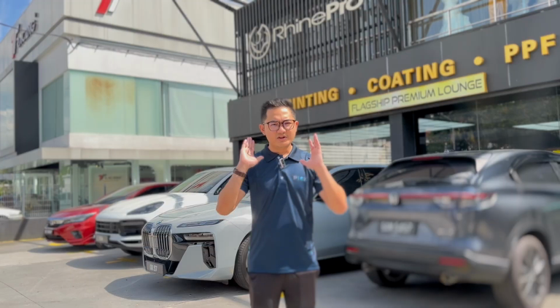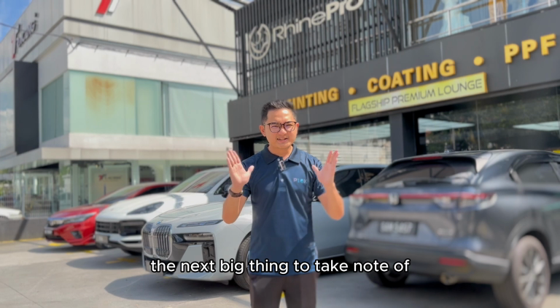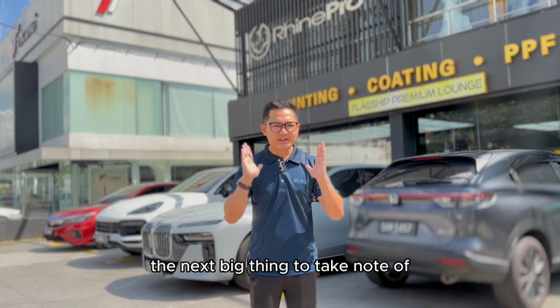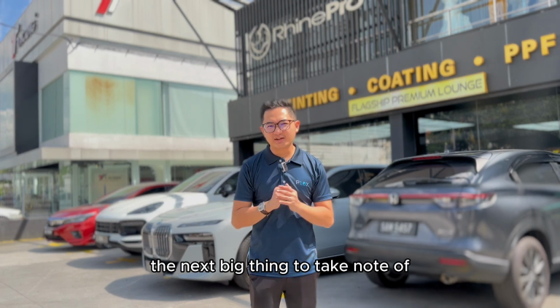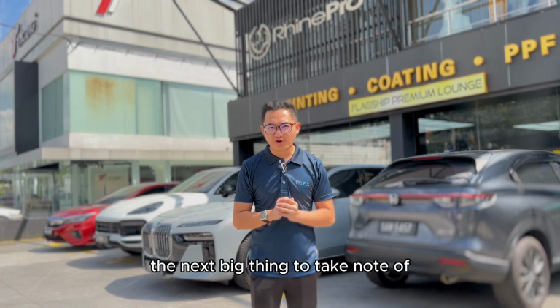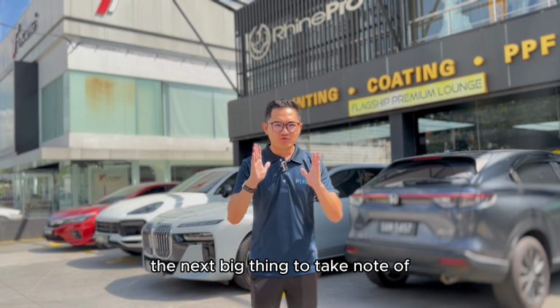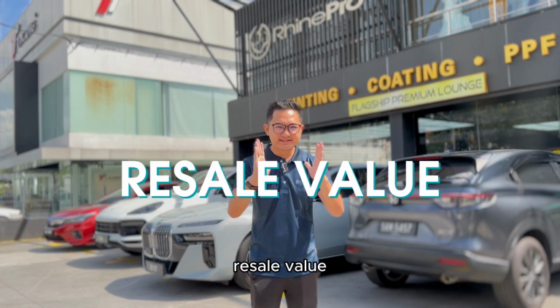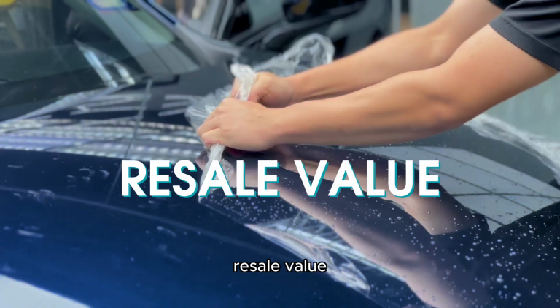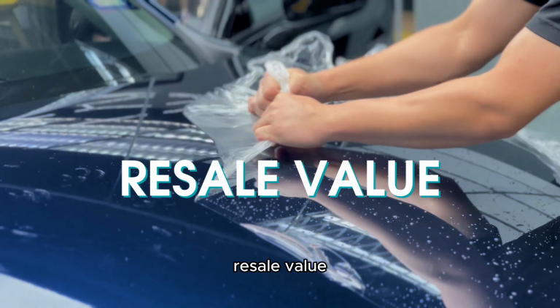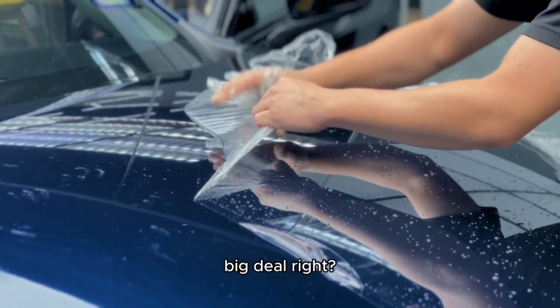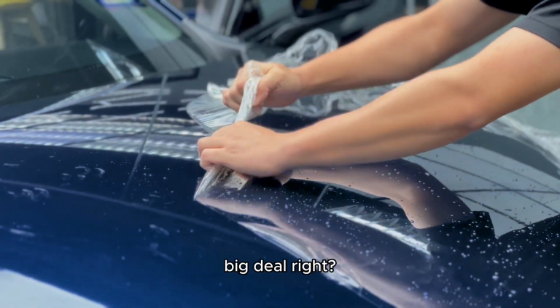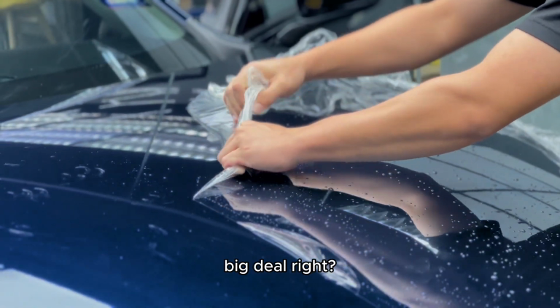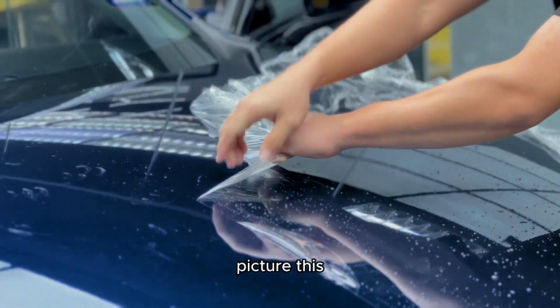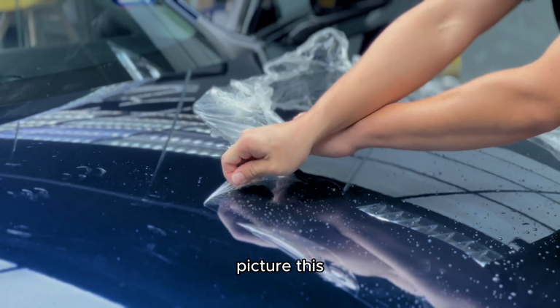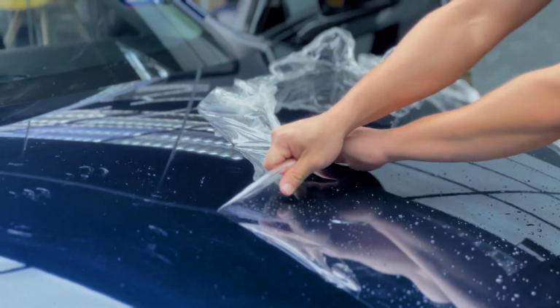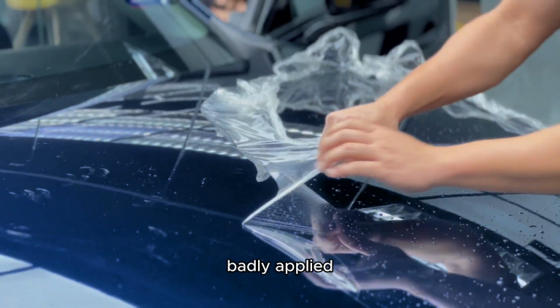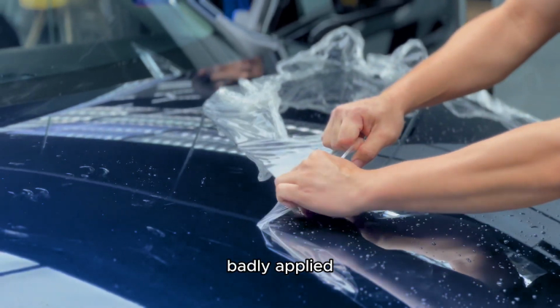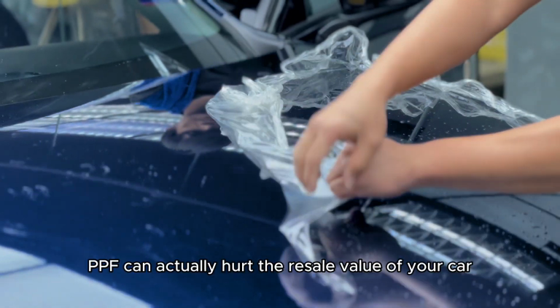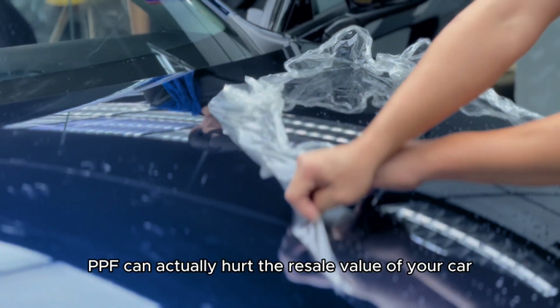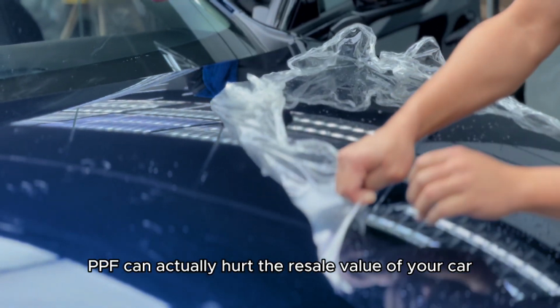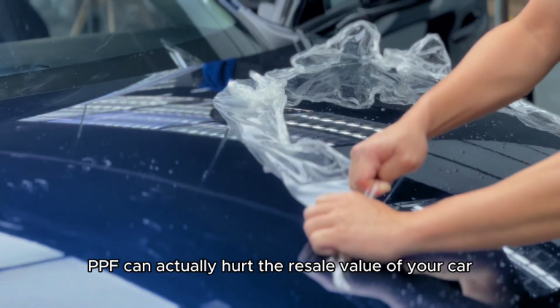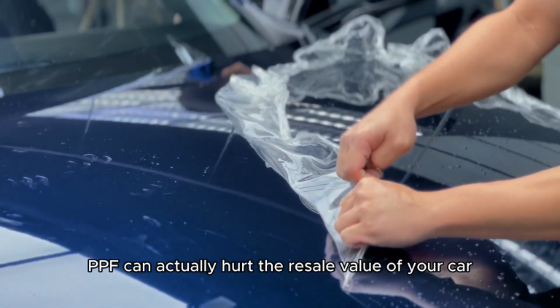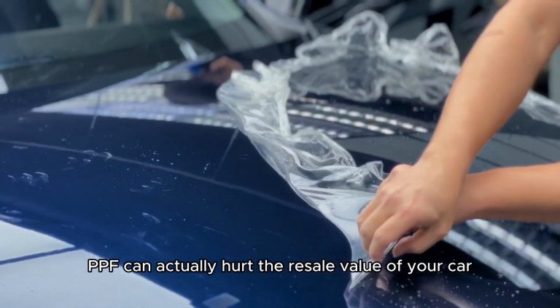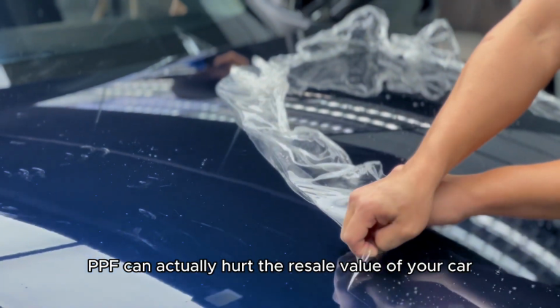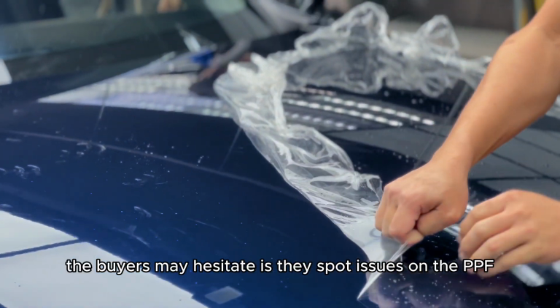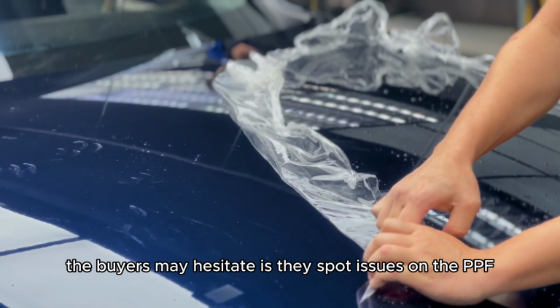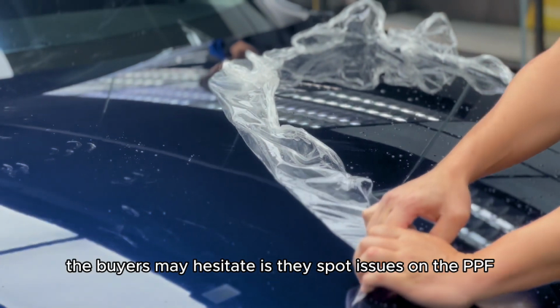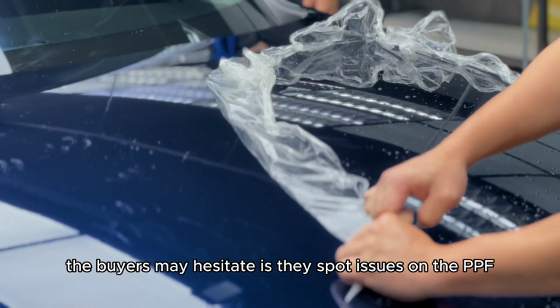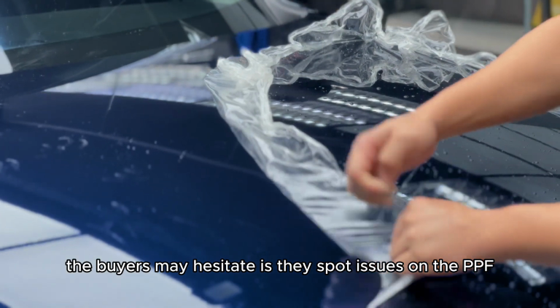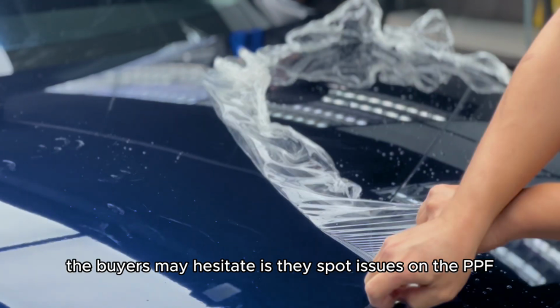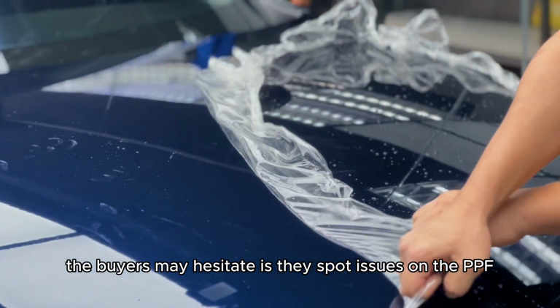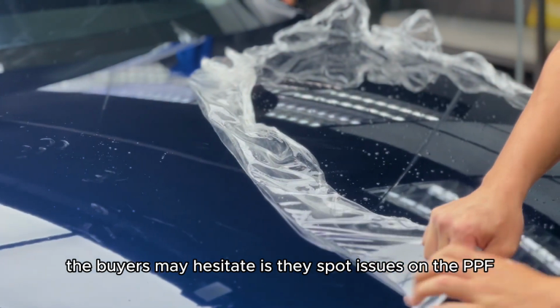The next big thing to take note of is resale value — big deal, right? A badly applied PPF can actually hurt the resale value of your car. Buyers might hesitate if they spot issues with the PPF.